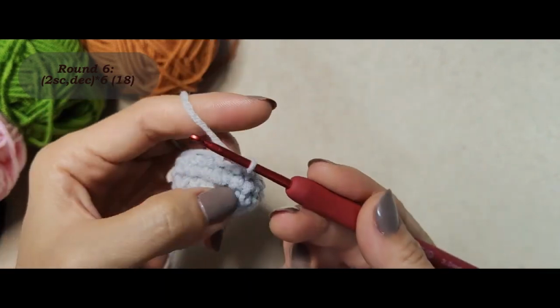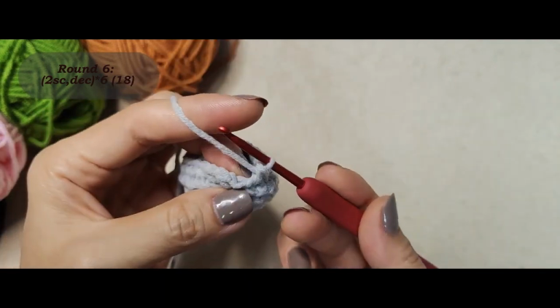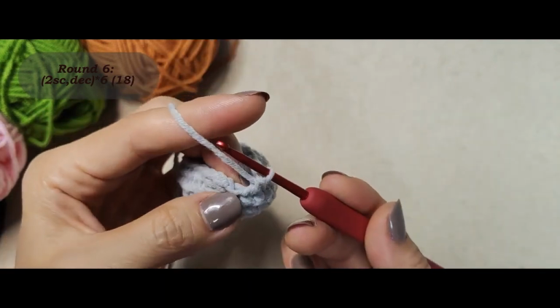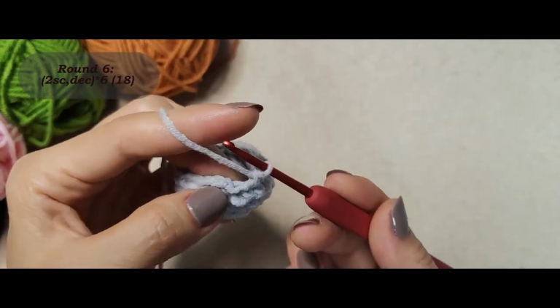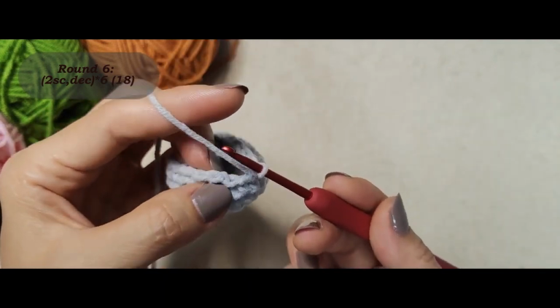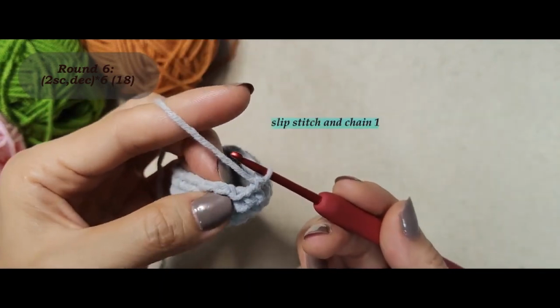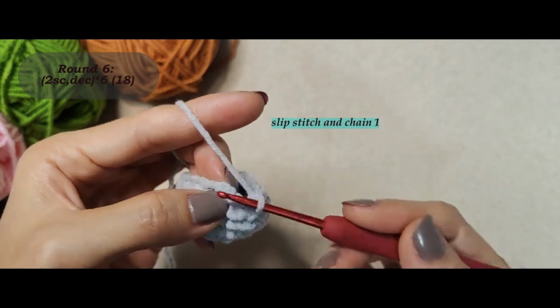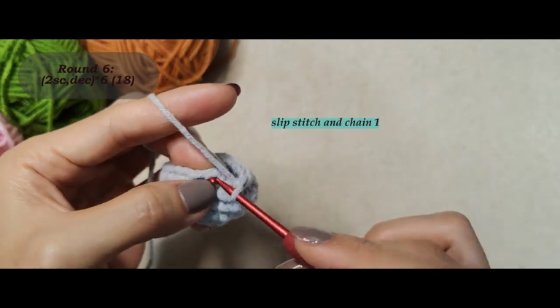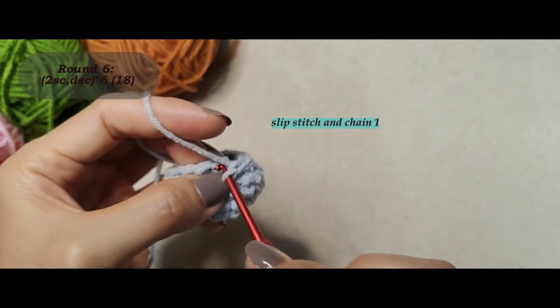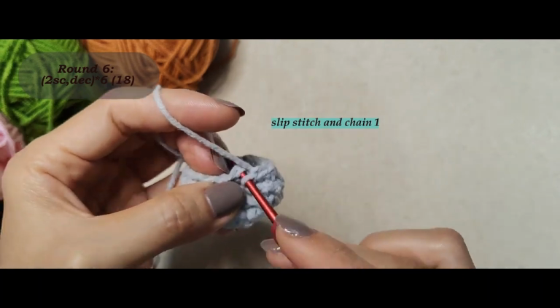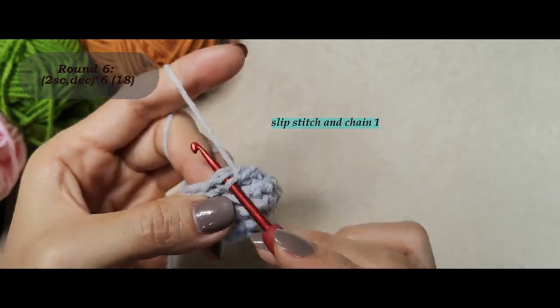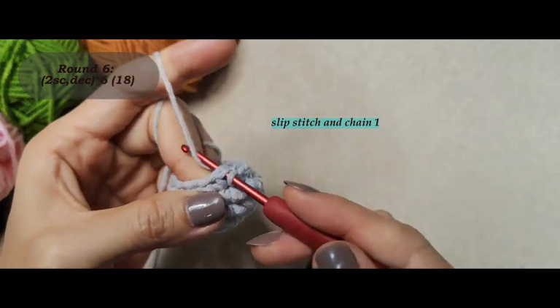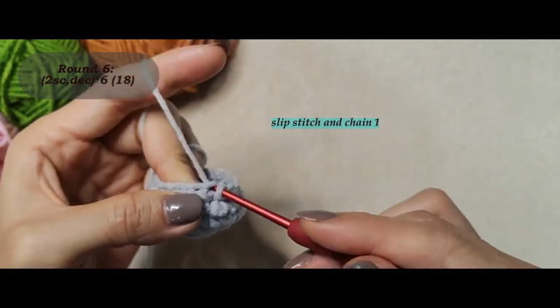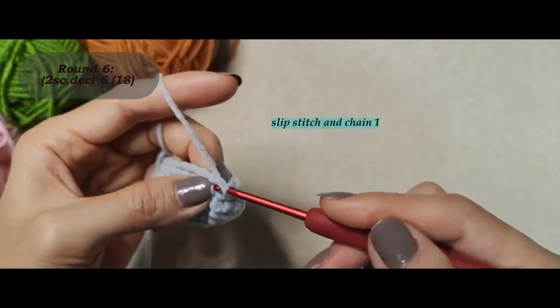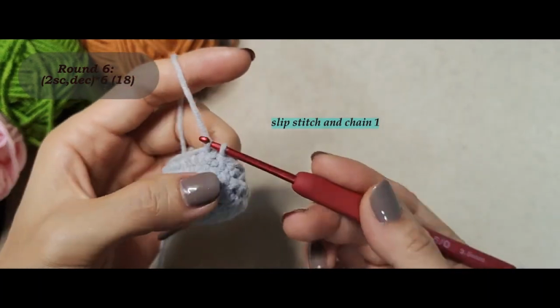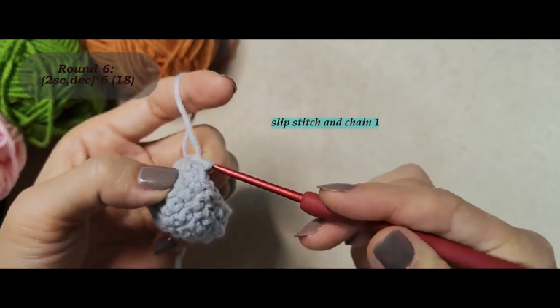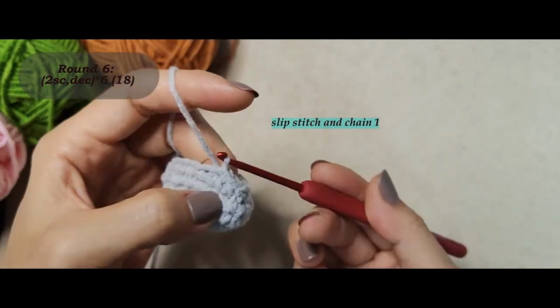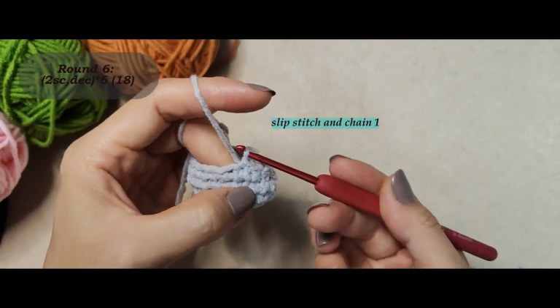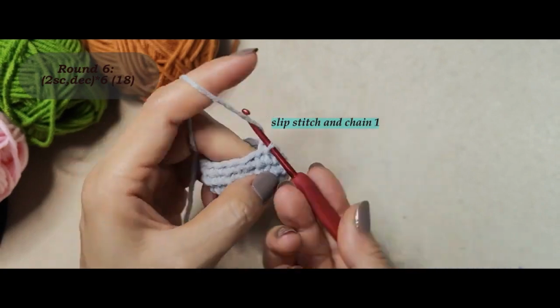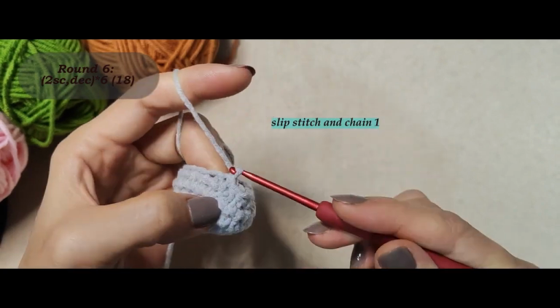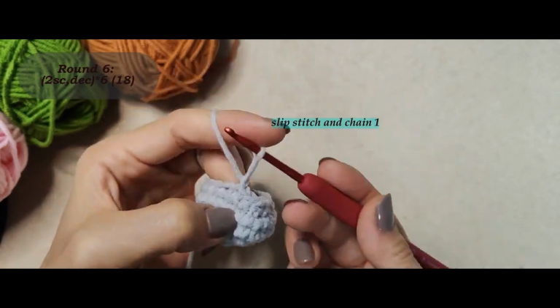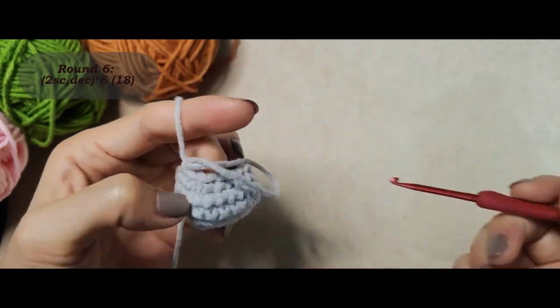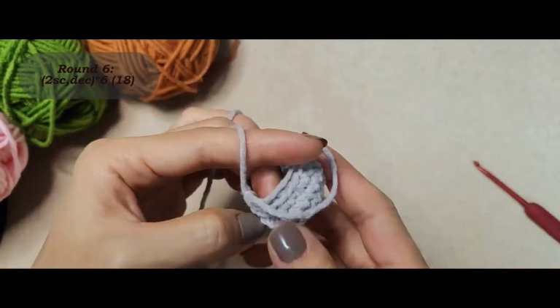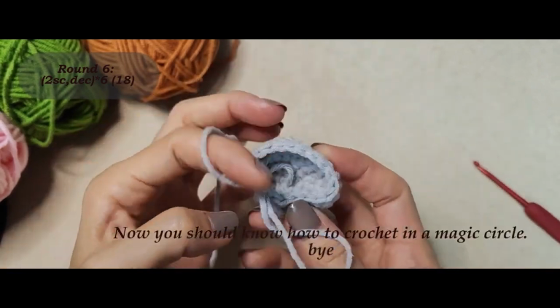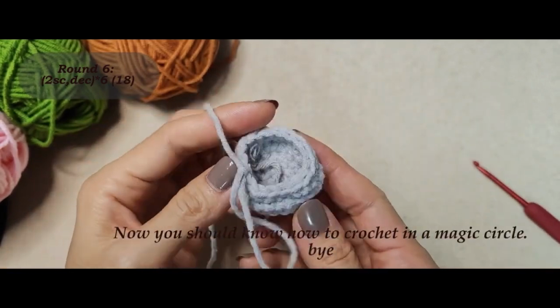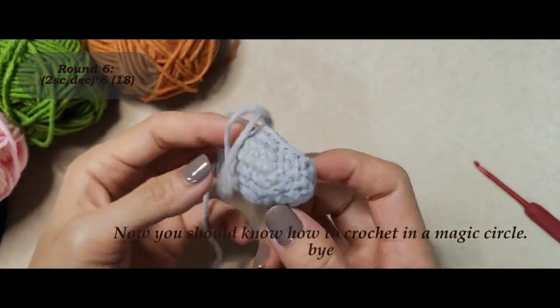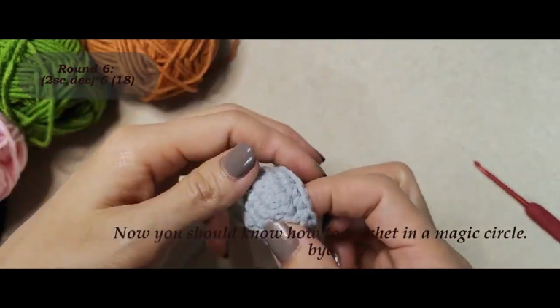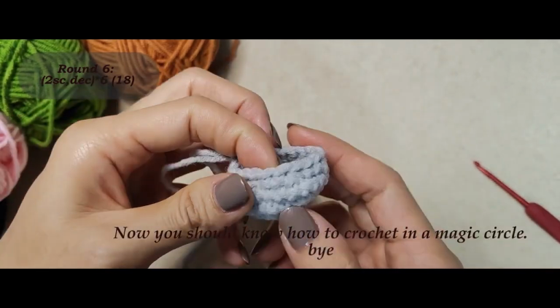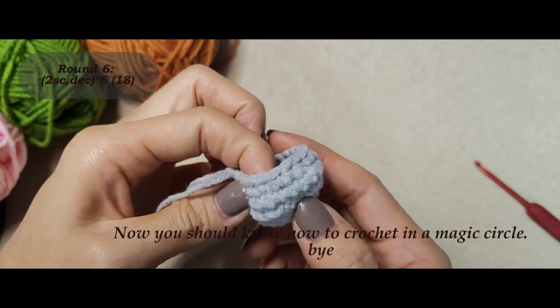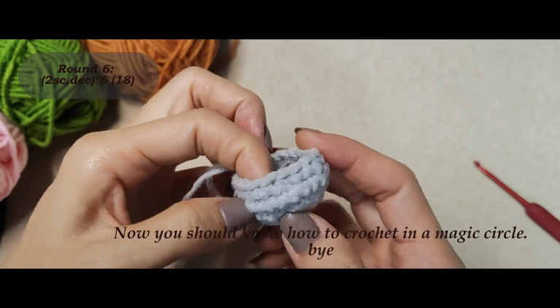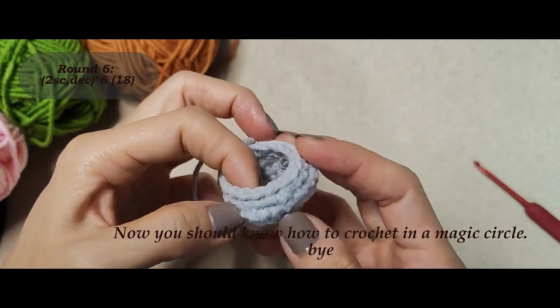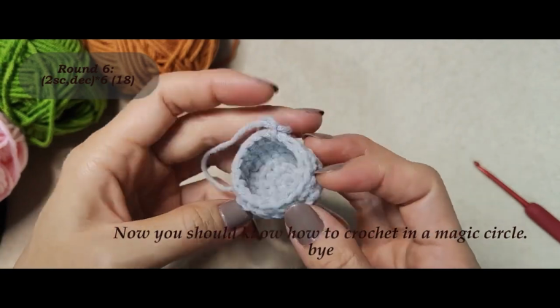At the end you will have 18 stitches. Slip stitch and chain one. Now you should know how to crochet in a magic circle. Bye!